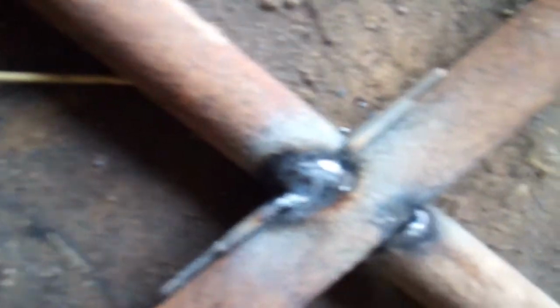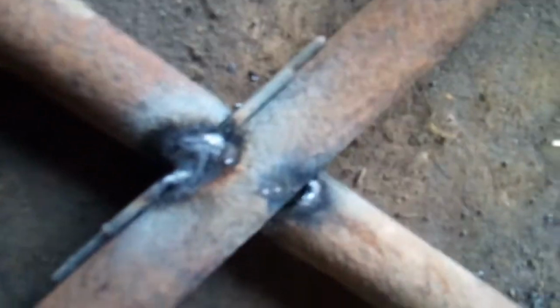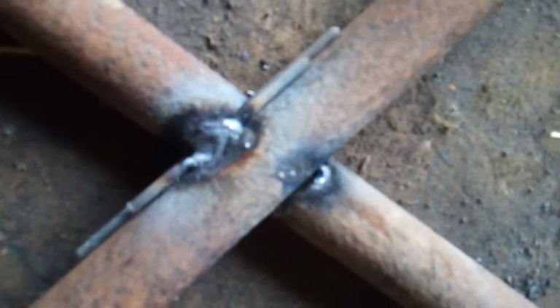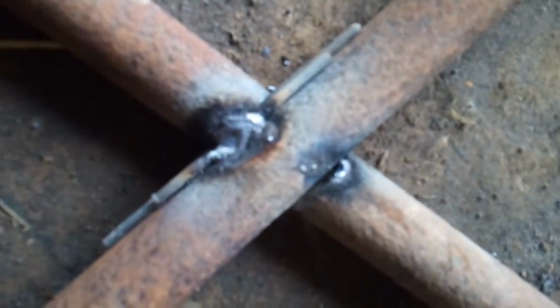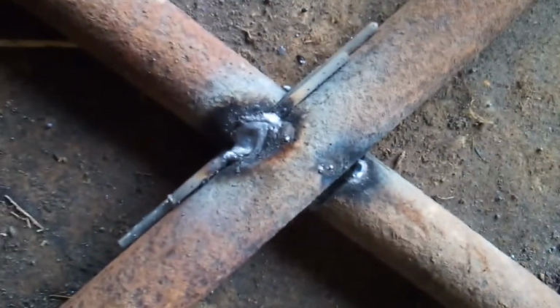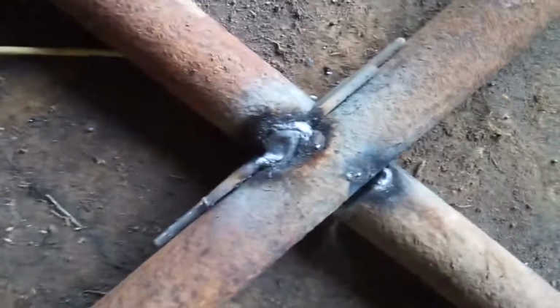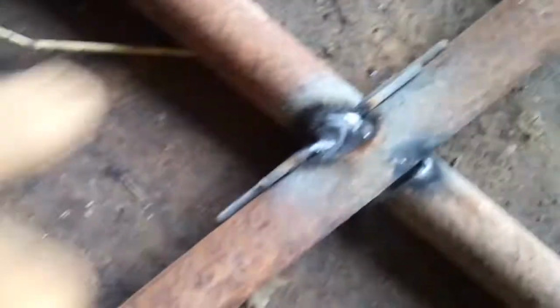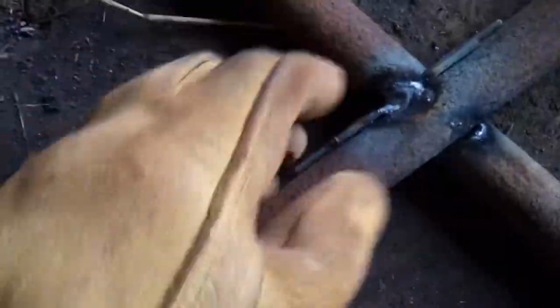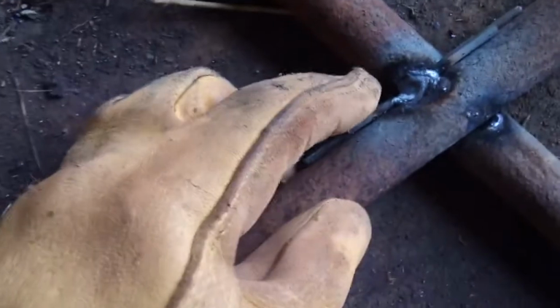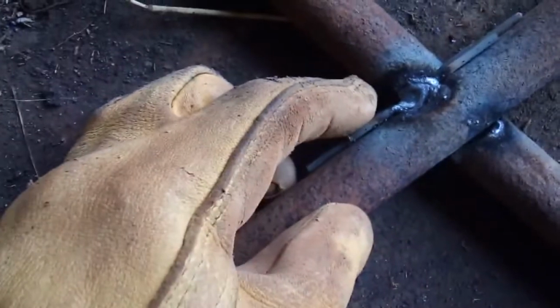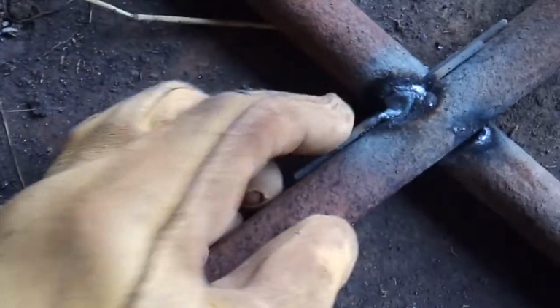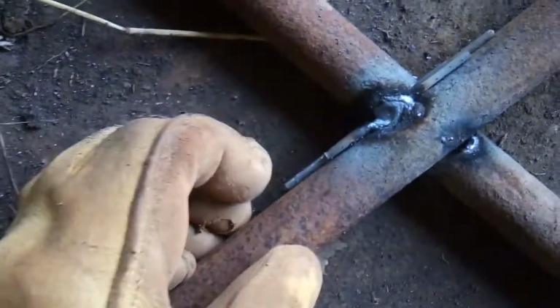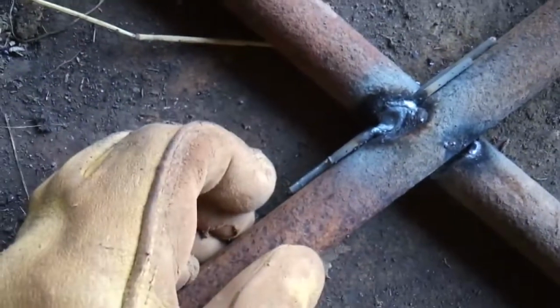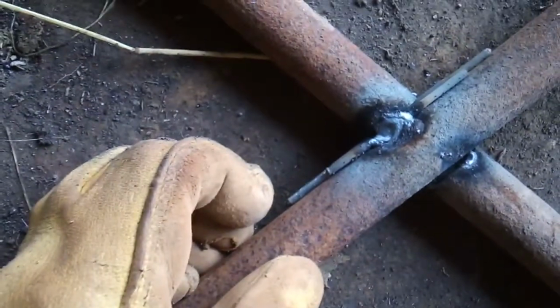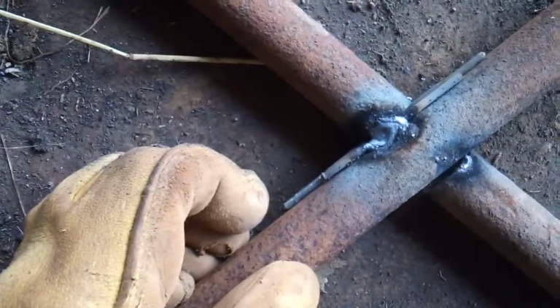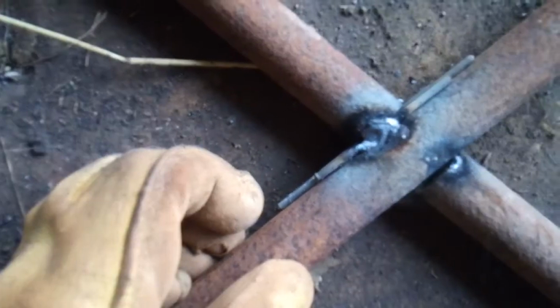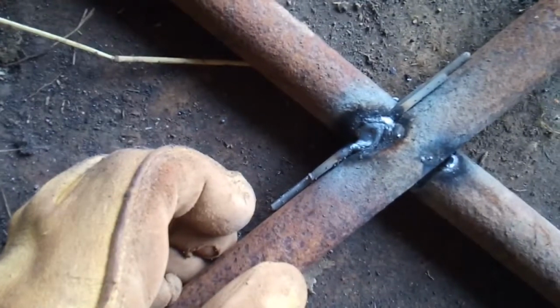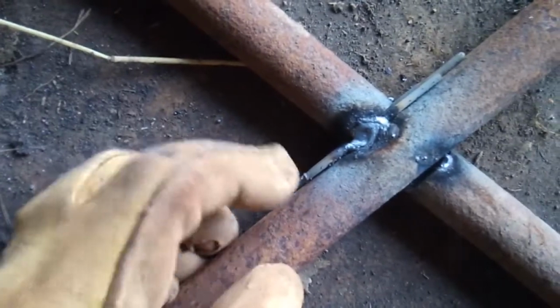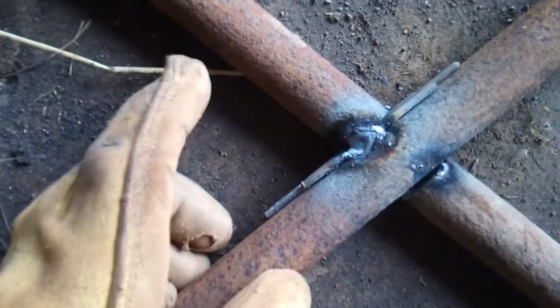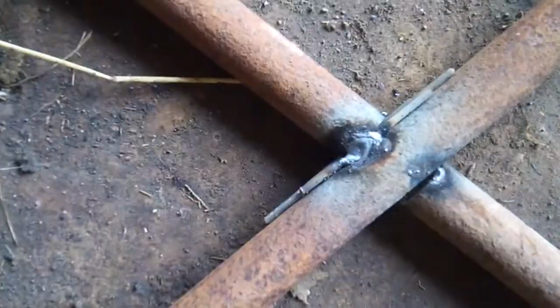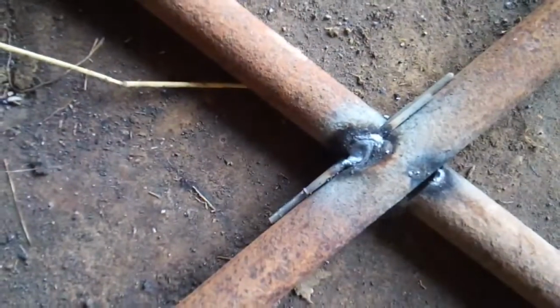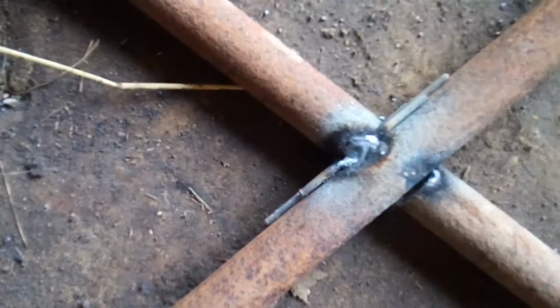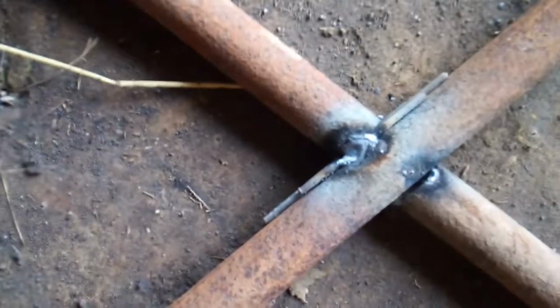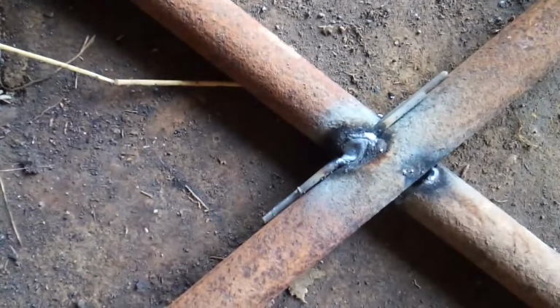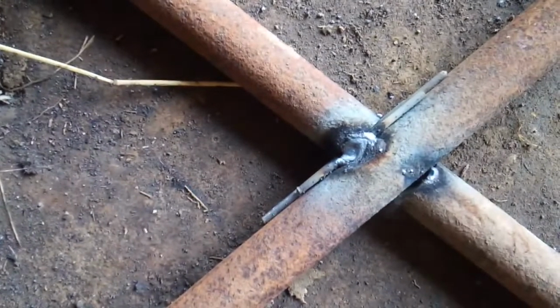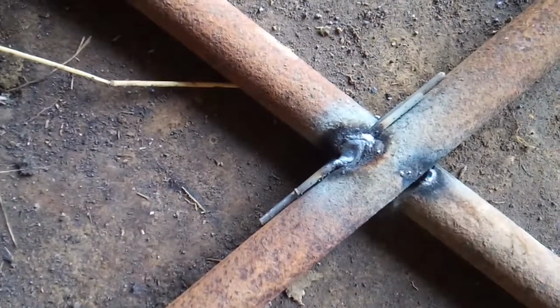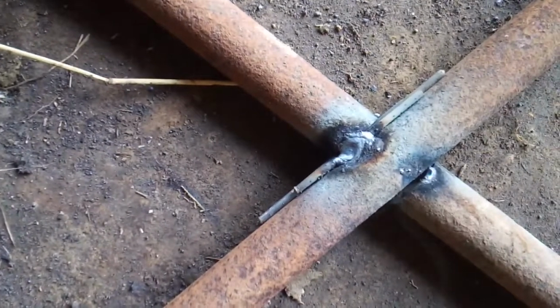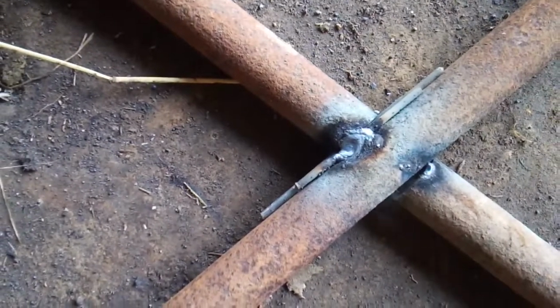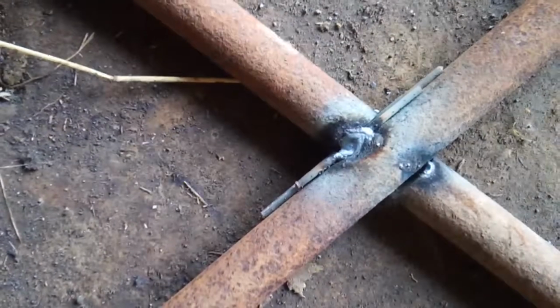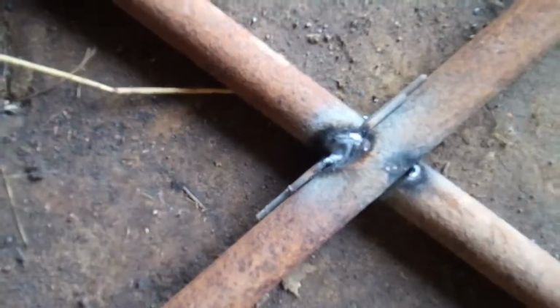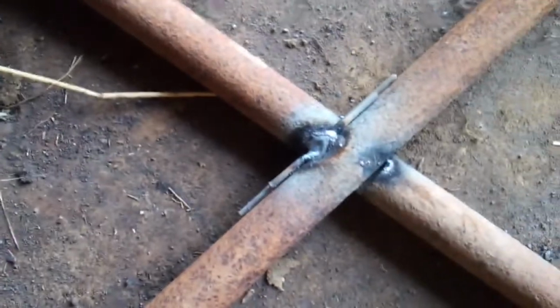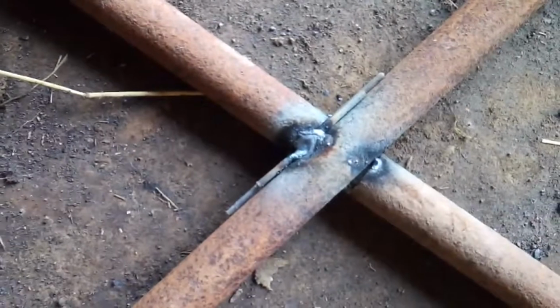Then build your weld on top of them. These ends you just burn those off with your welding rod as you're welding and they'll just fall loose, or you can use a grinder to knock them off — one or the other. So there you go, just a quick tip.